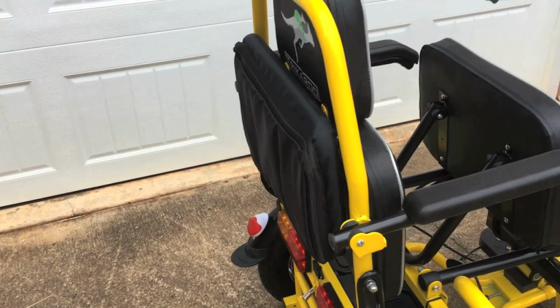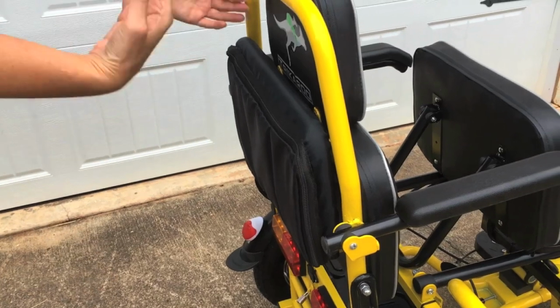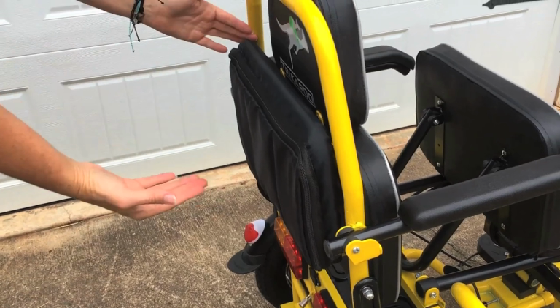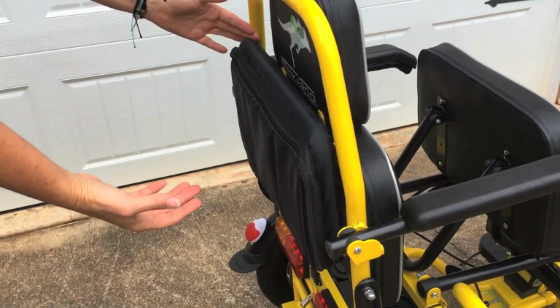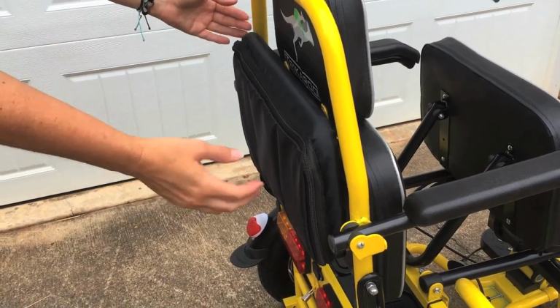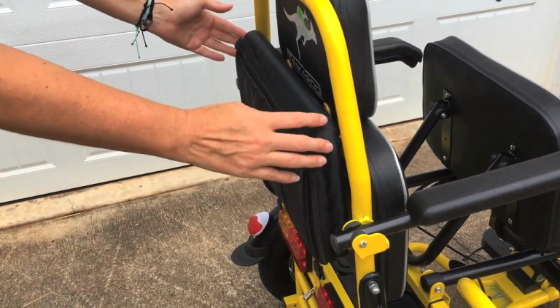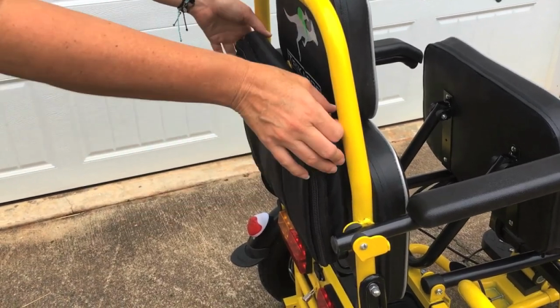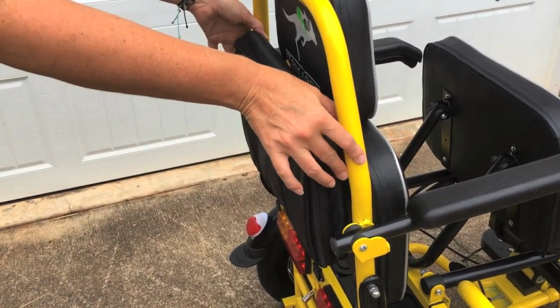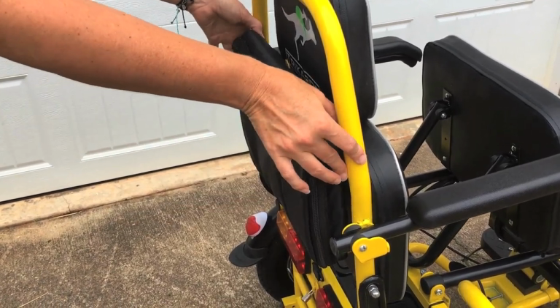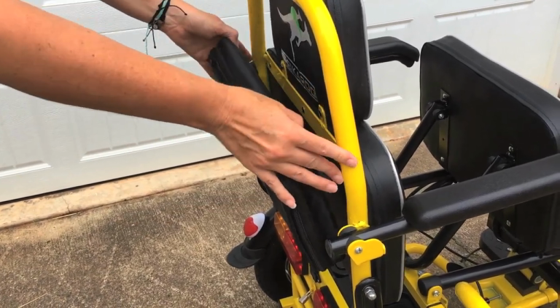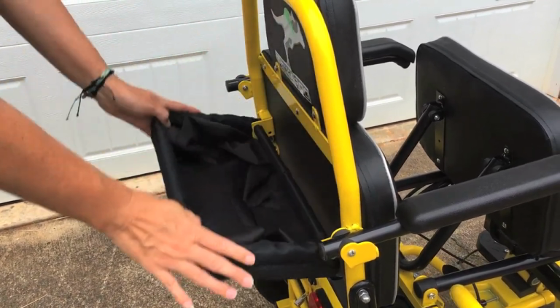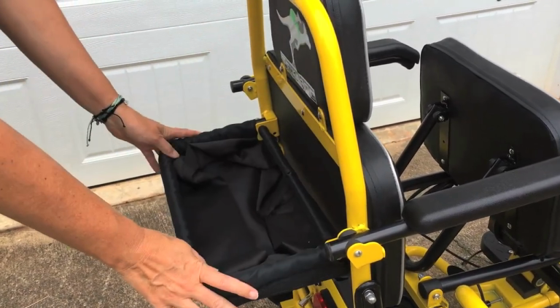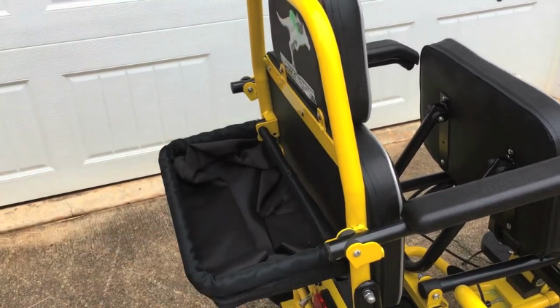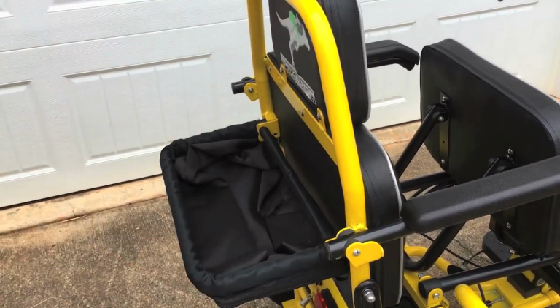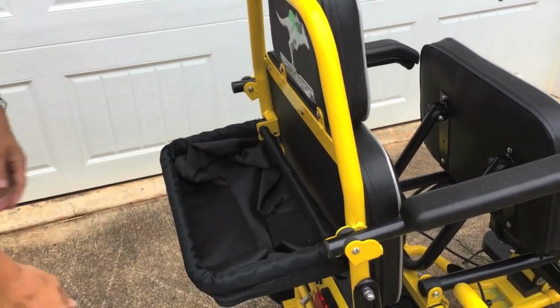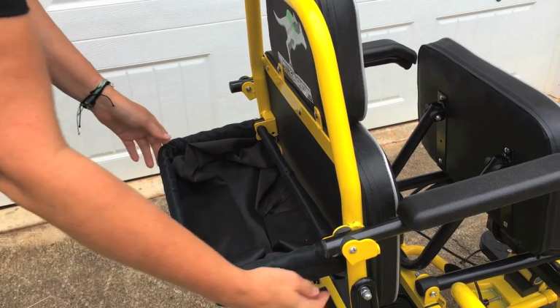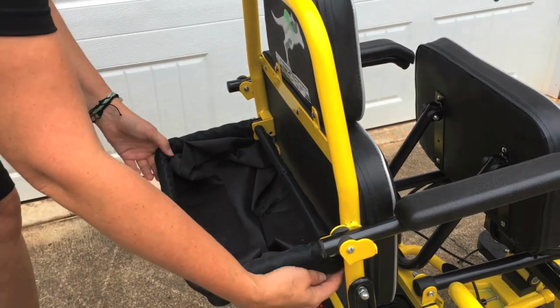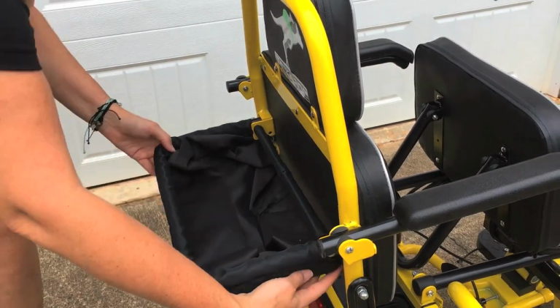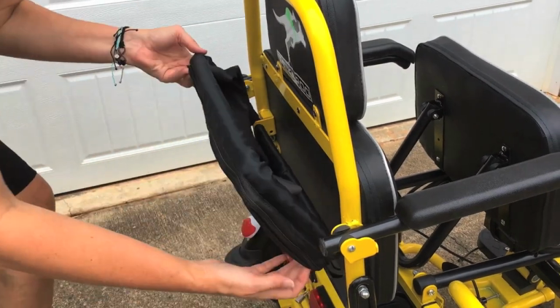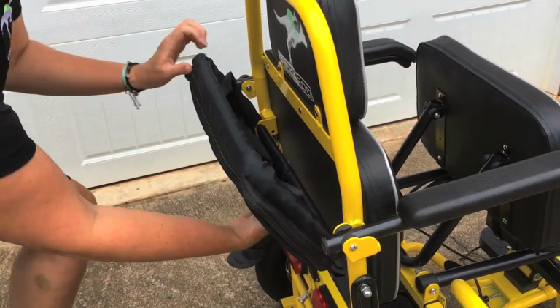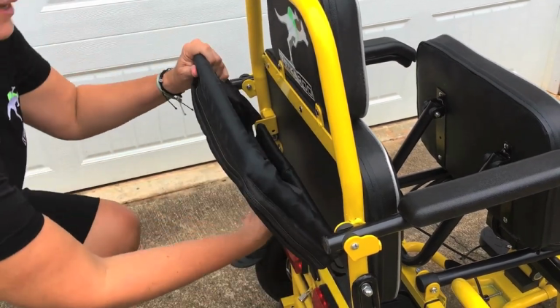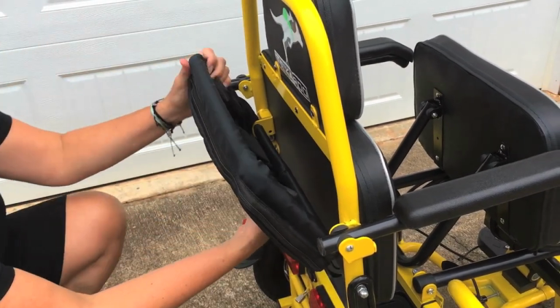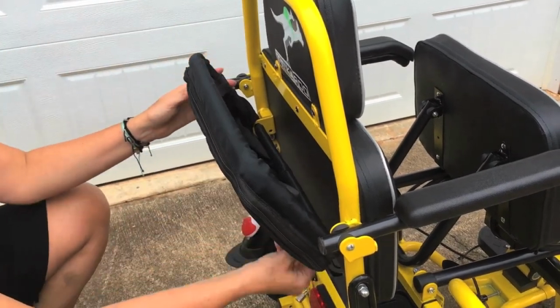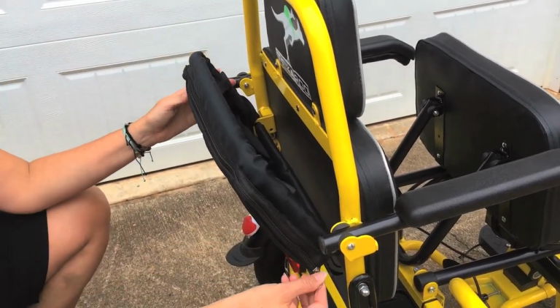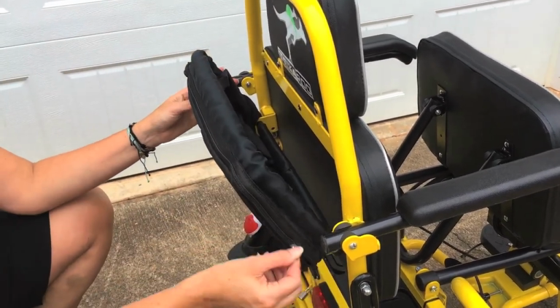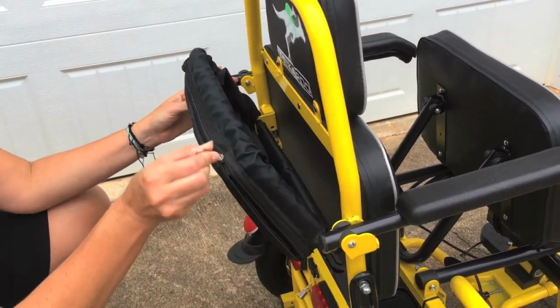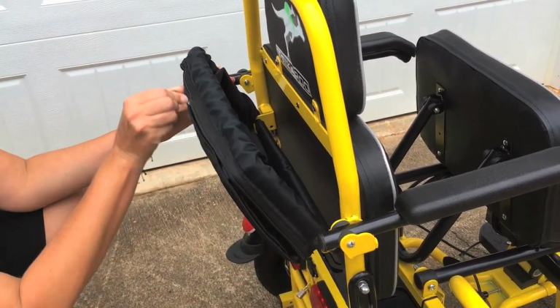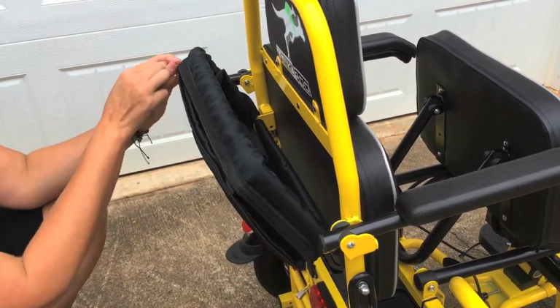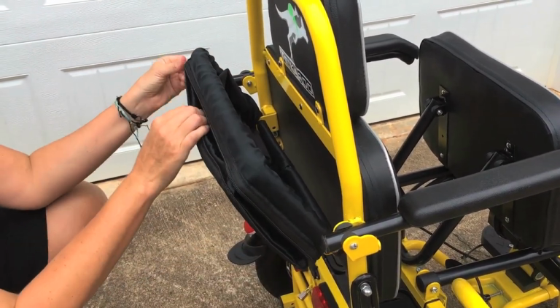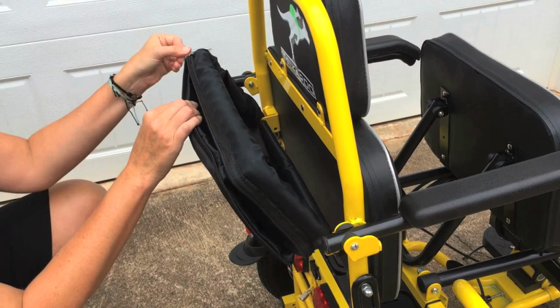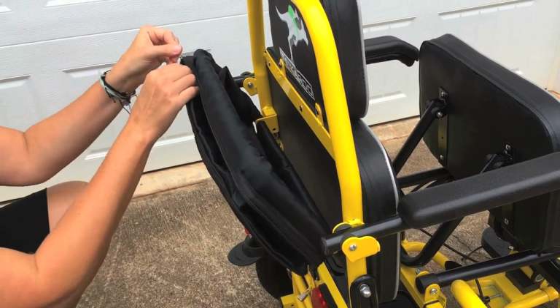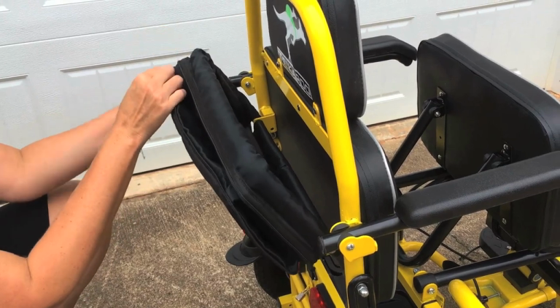On the back of the flyer you've got extra storage — we like to call it a pouch. To make this expand, you just unzip it, similar to a suitcase.